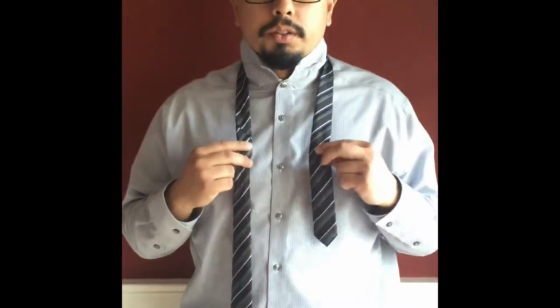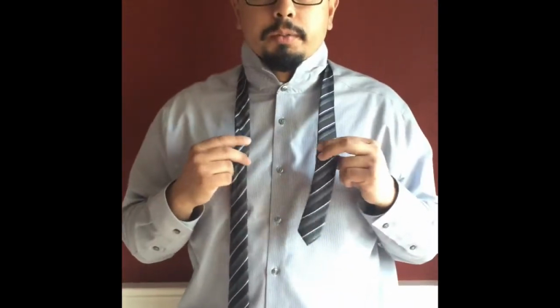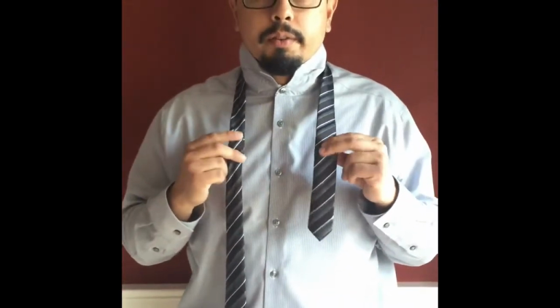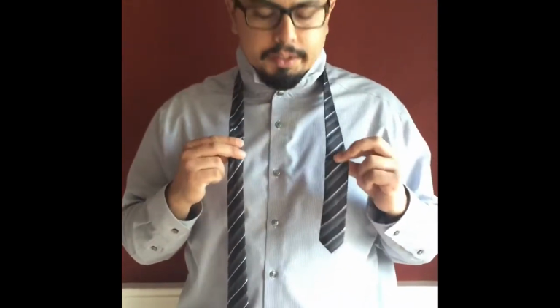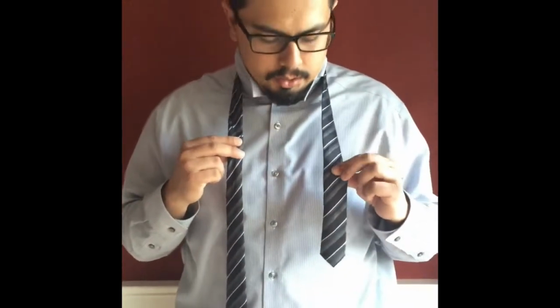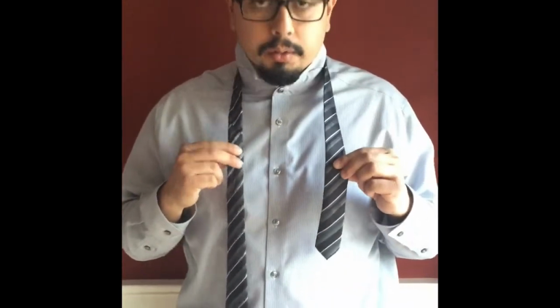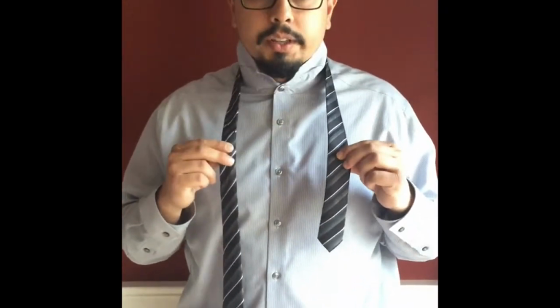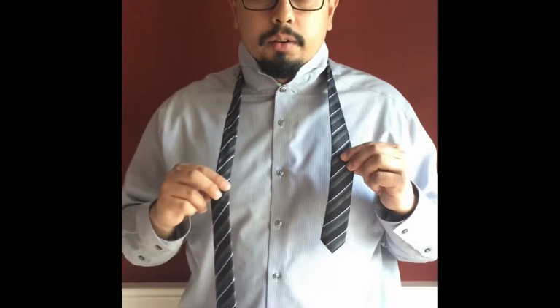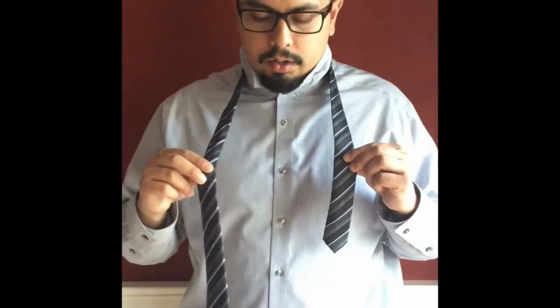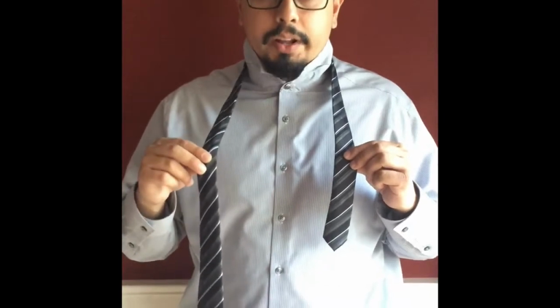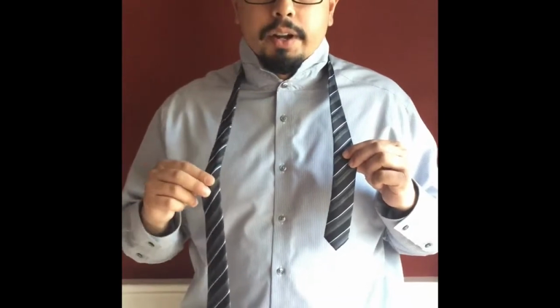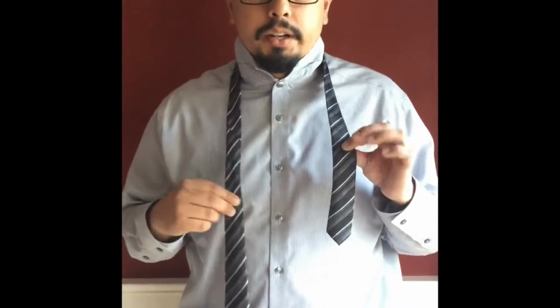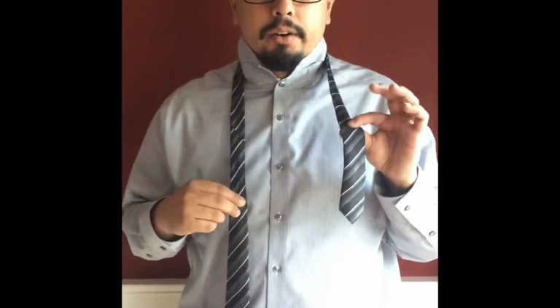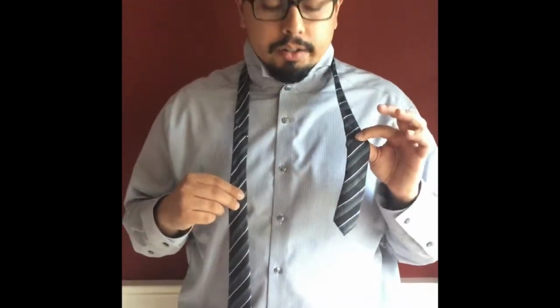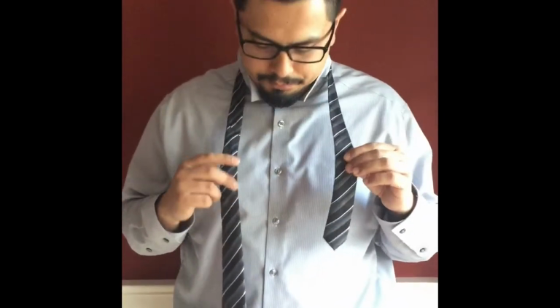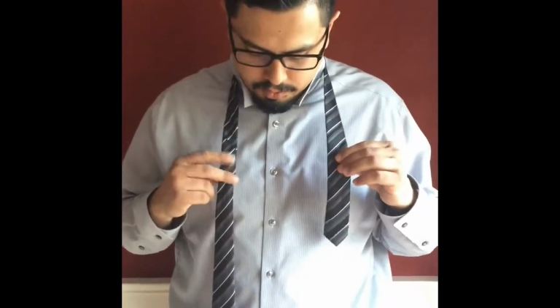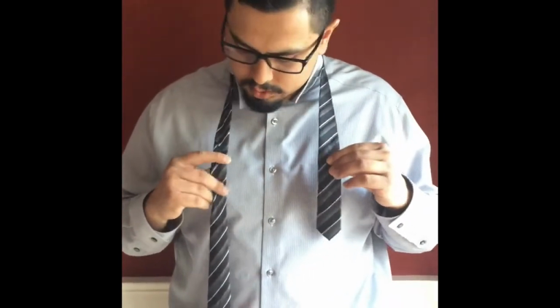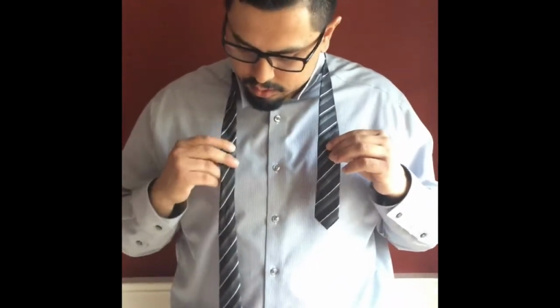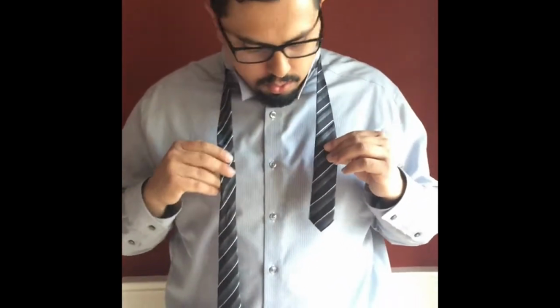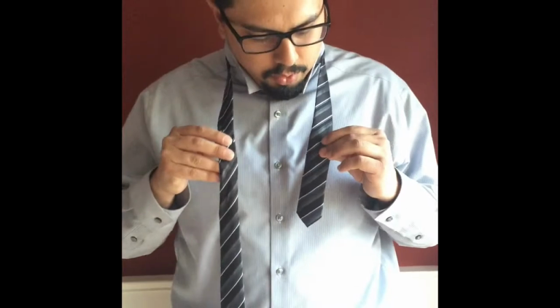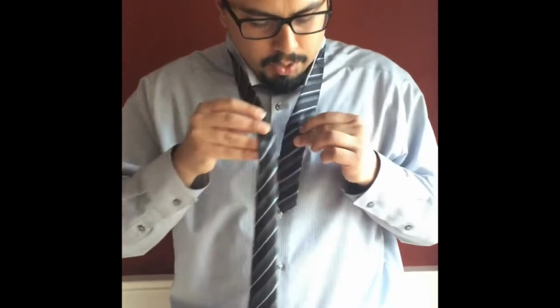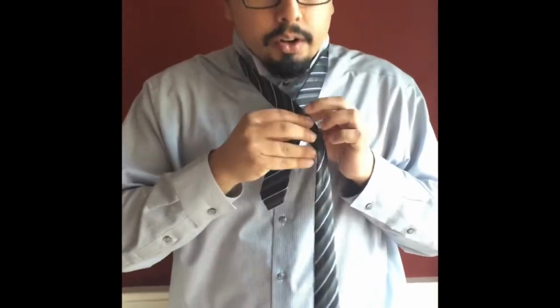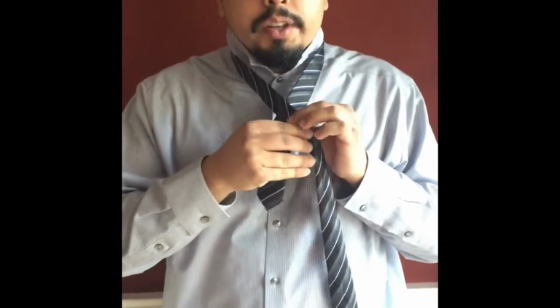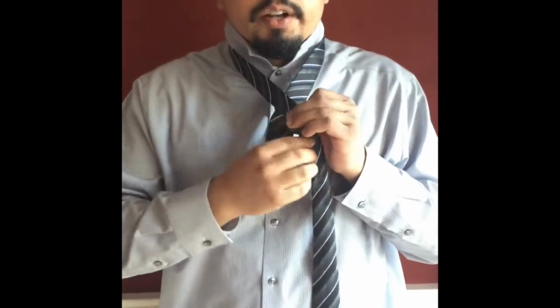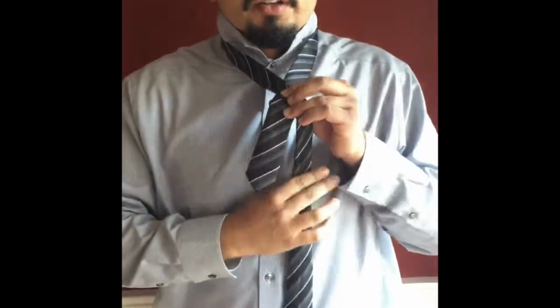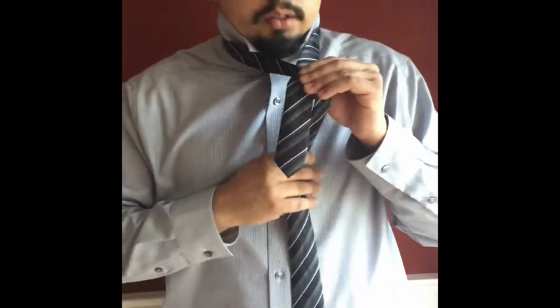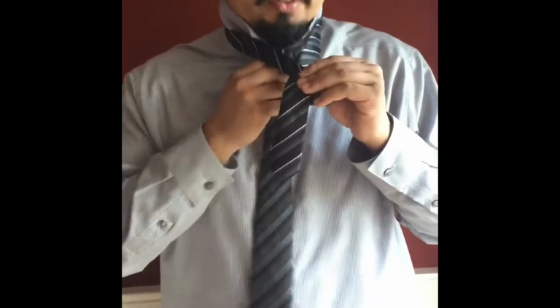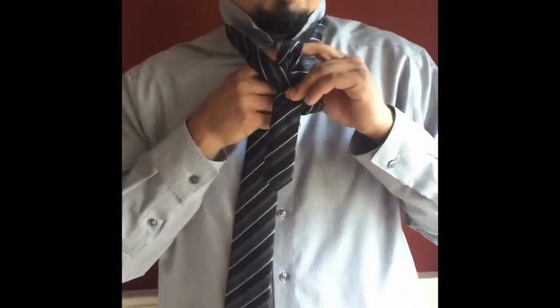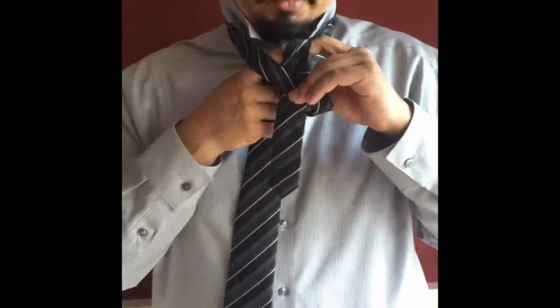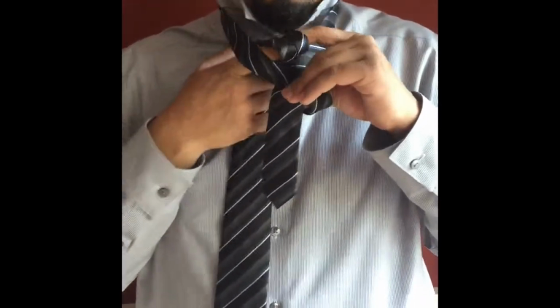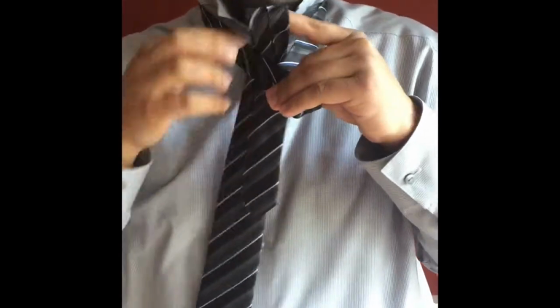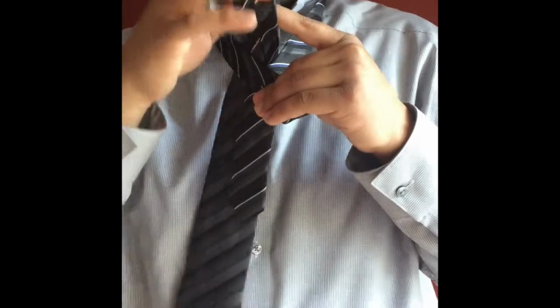First, you want to find the right balance. Take the wide end on your right side and the narrow end on your left. You're going to cross the wide end over the narrow end, loop it through, and bring it between the collar and the tie.